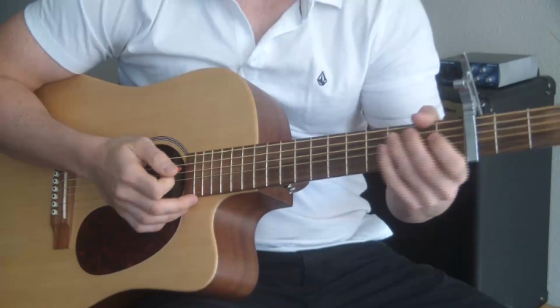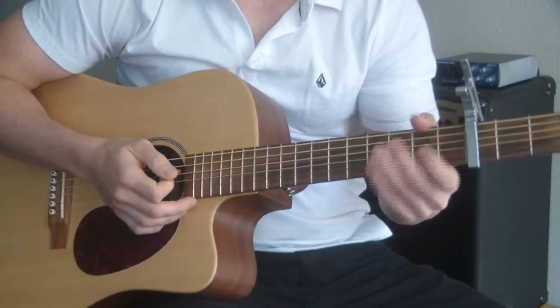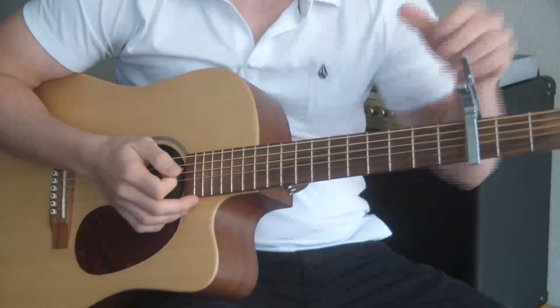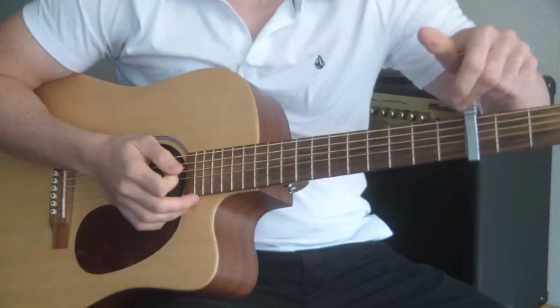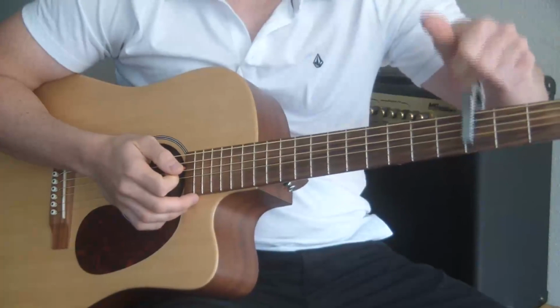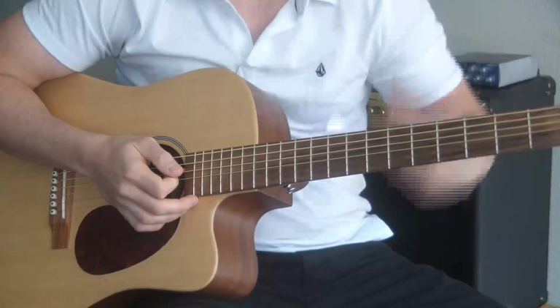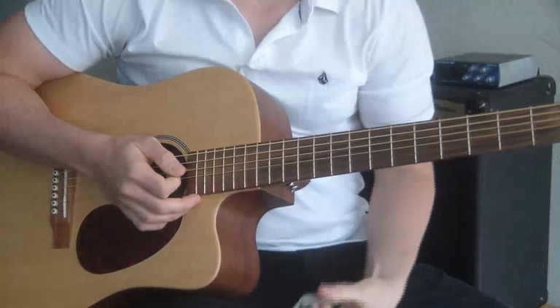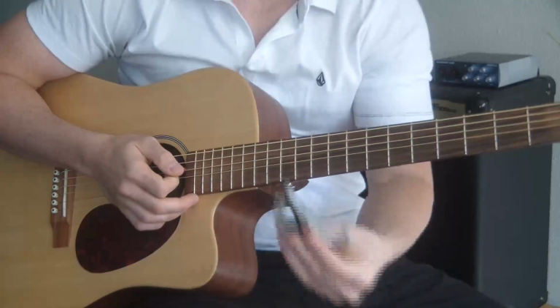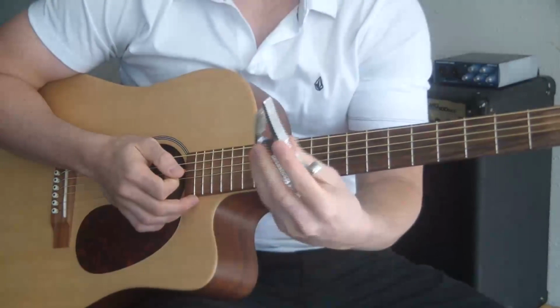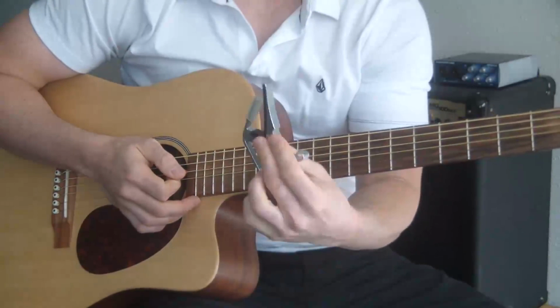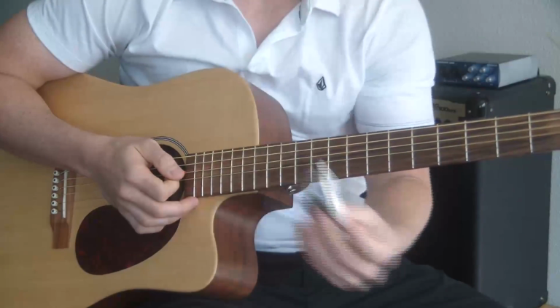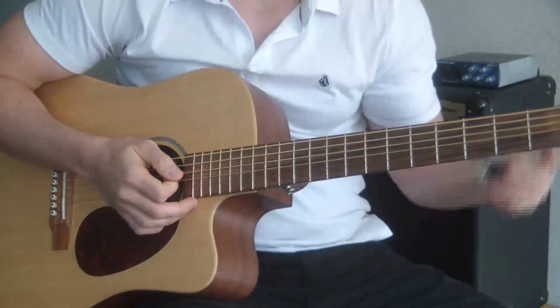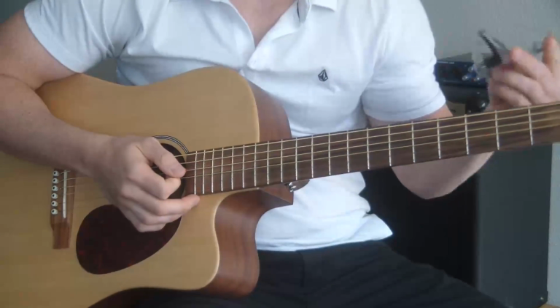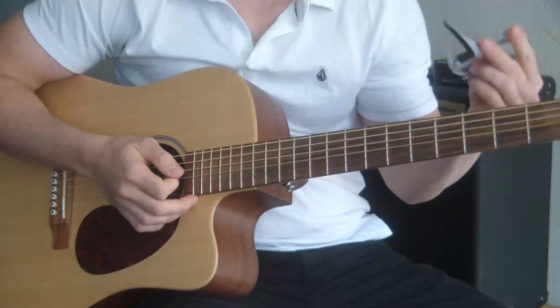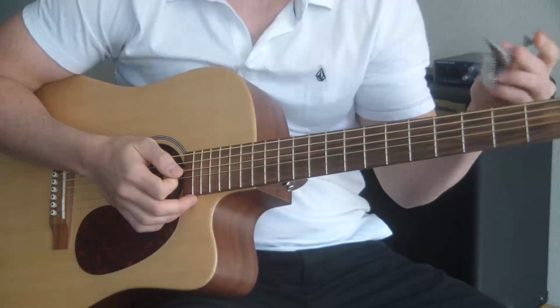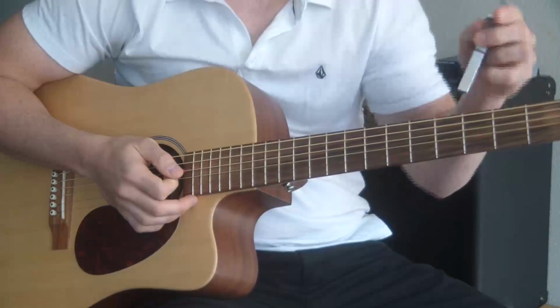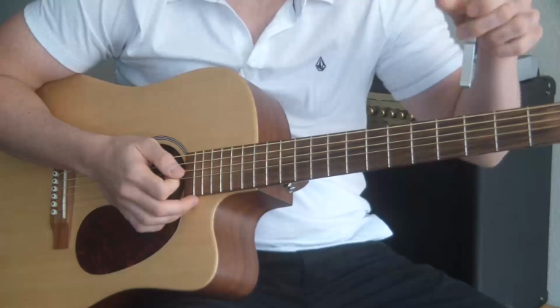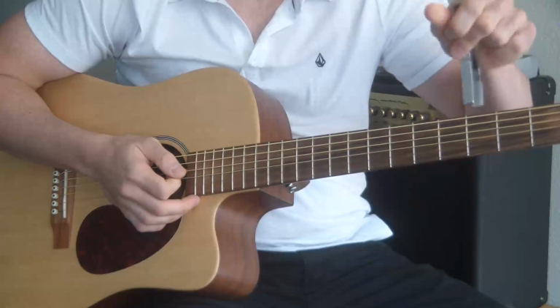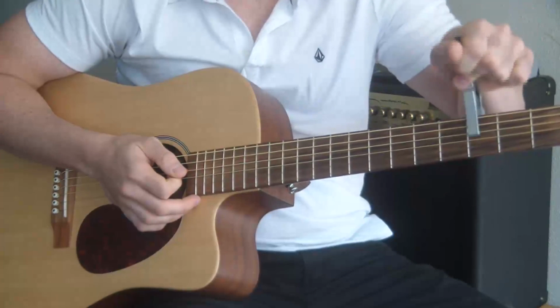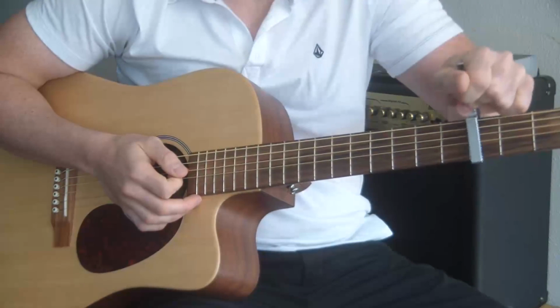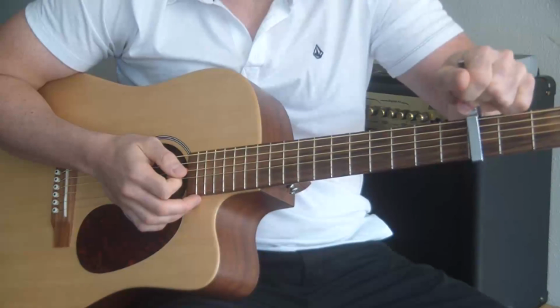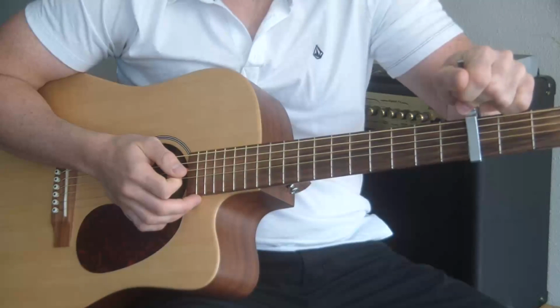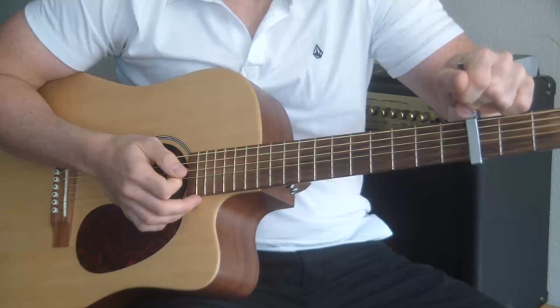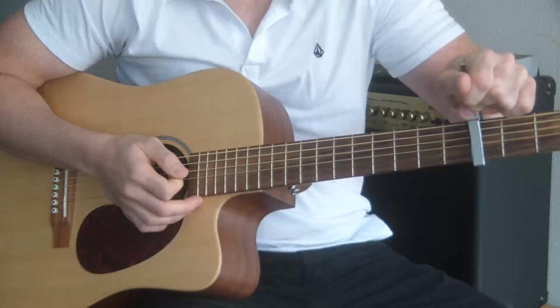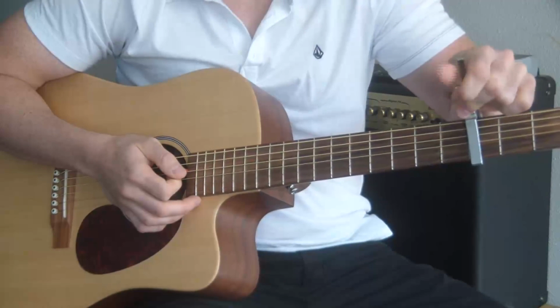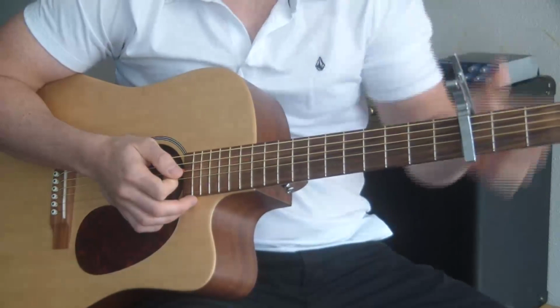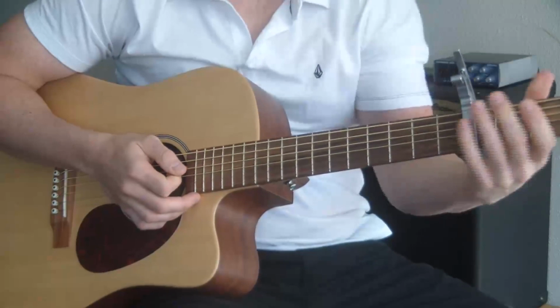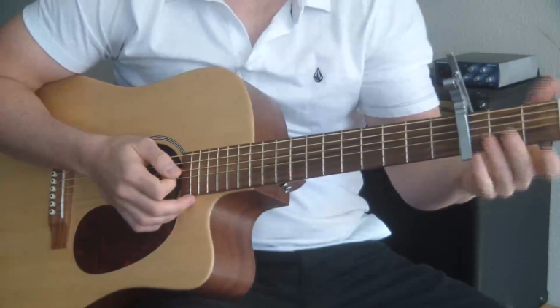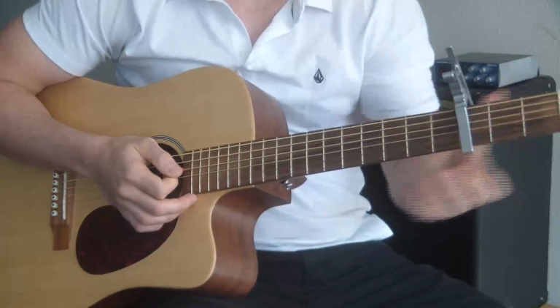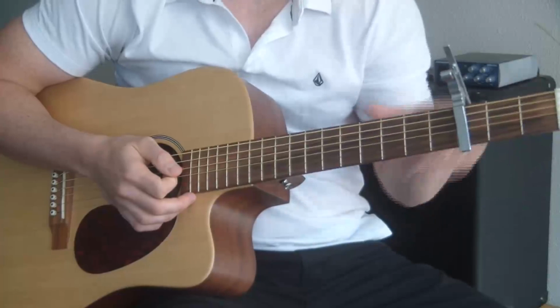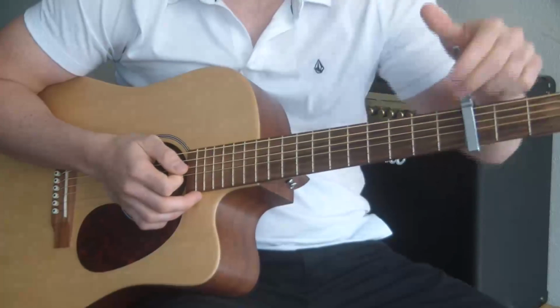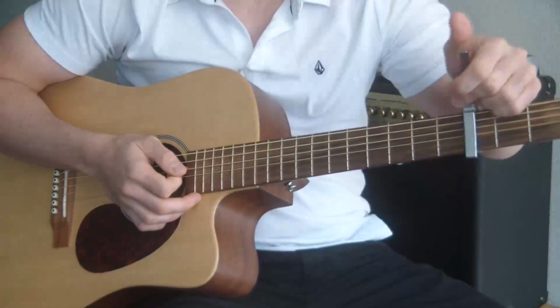First of all, you want to know that your capo is going to be on the third fret. If you don't have a capo, get a capo. If you play it without the capo, it's just not going to sound right.